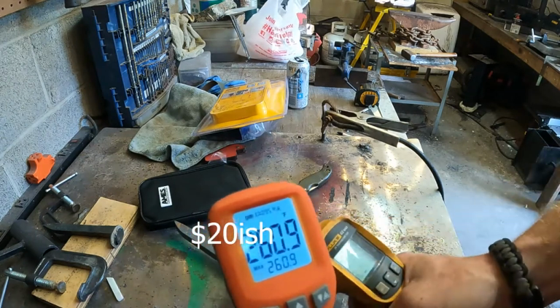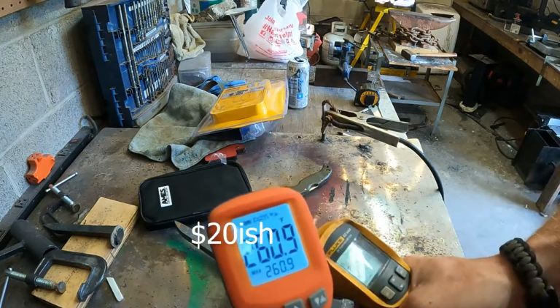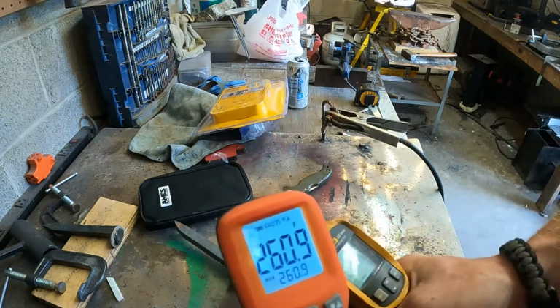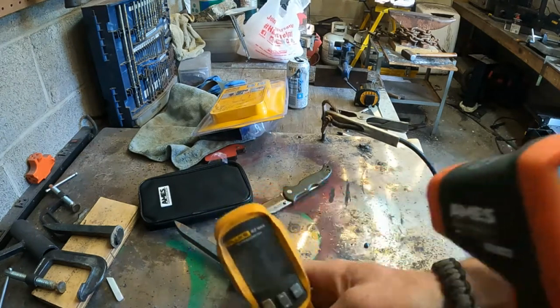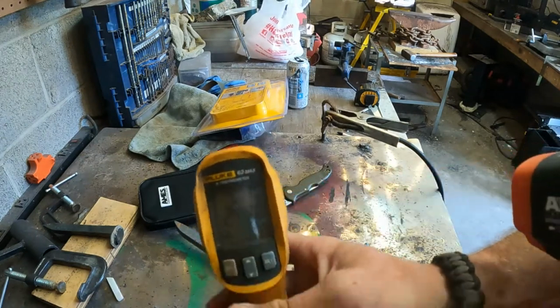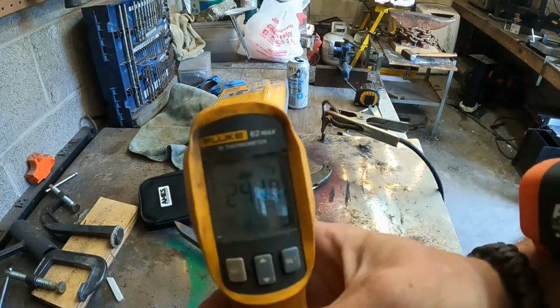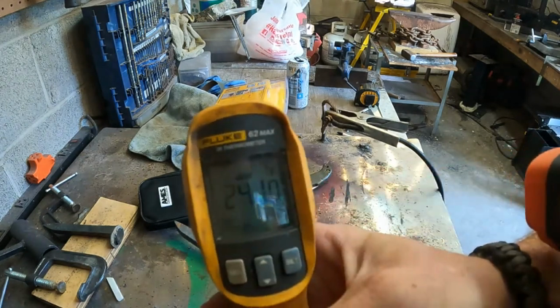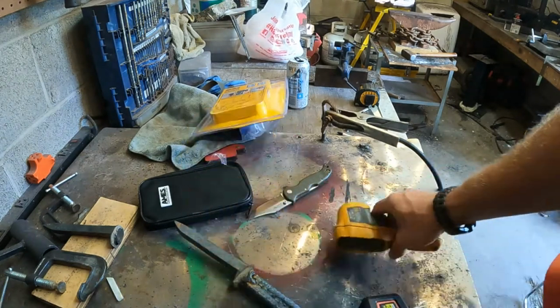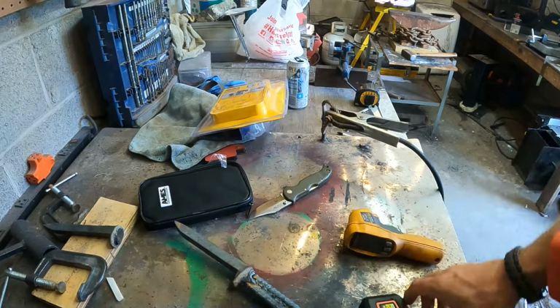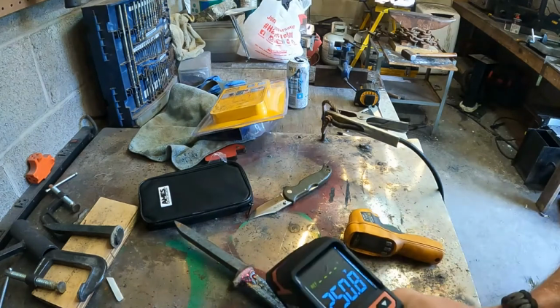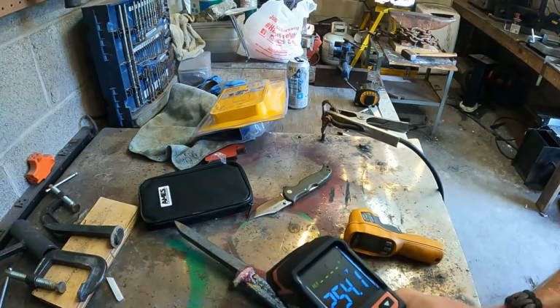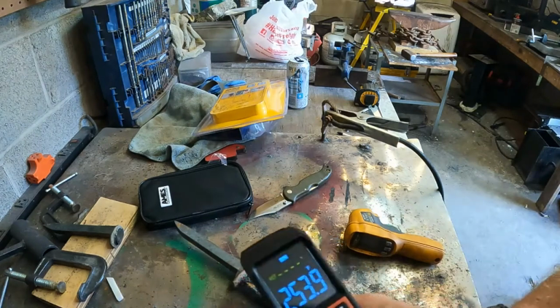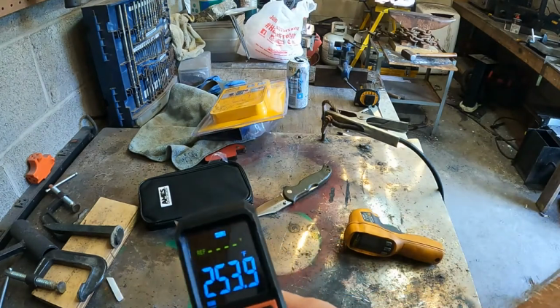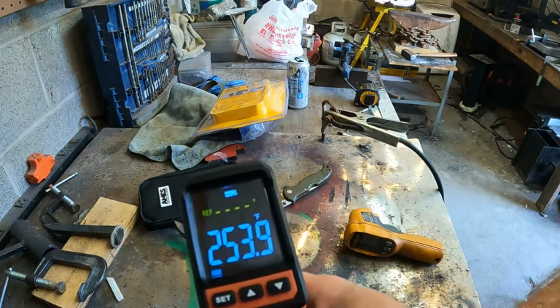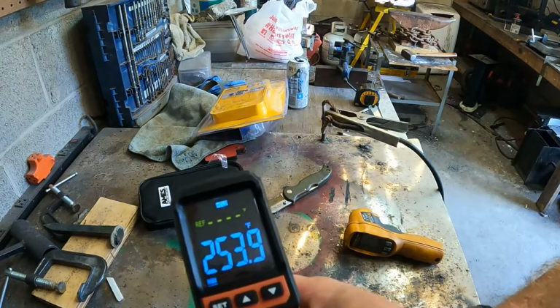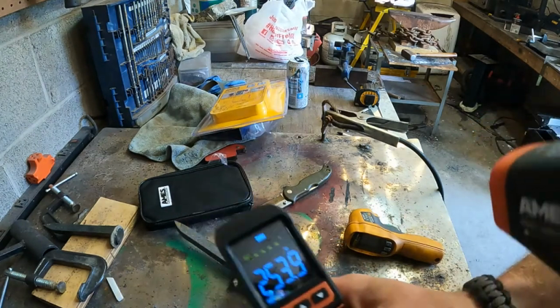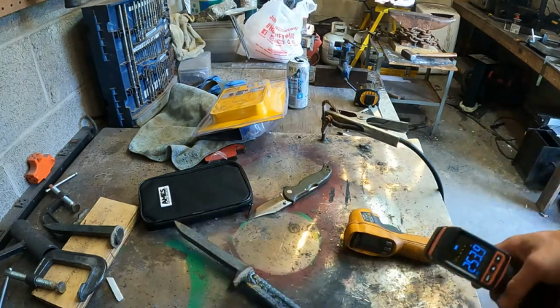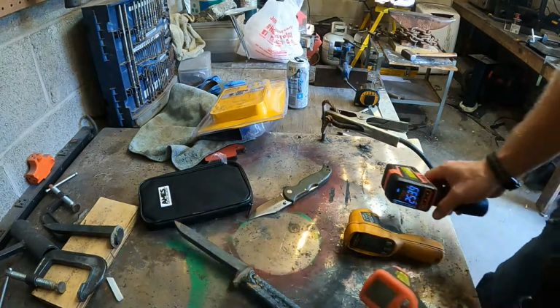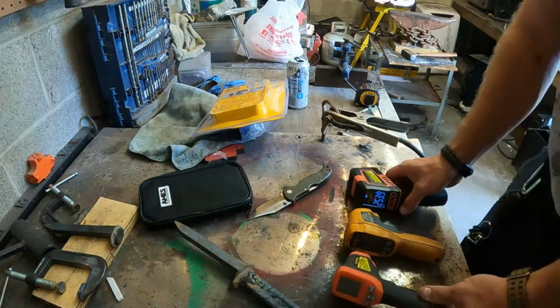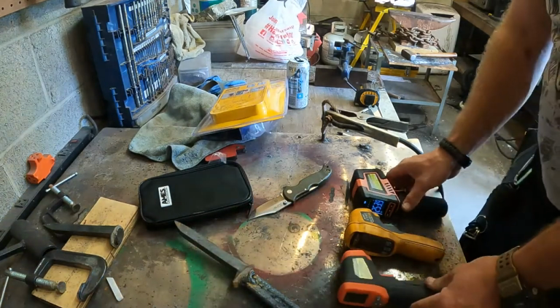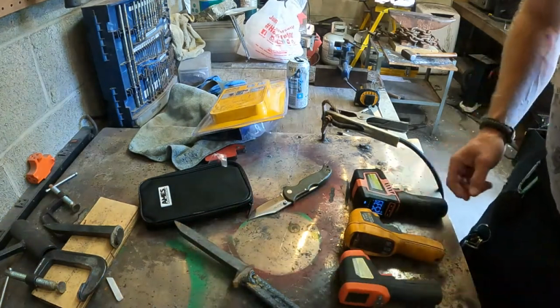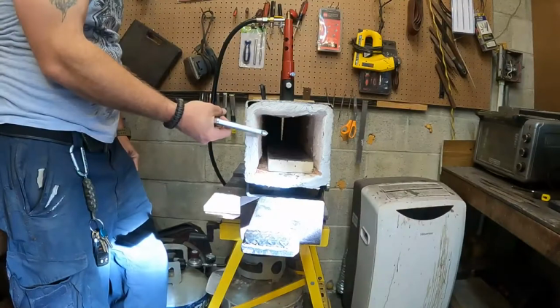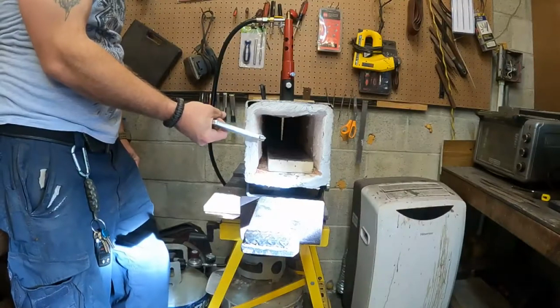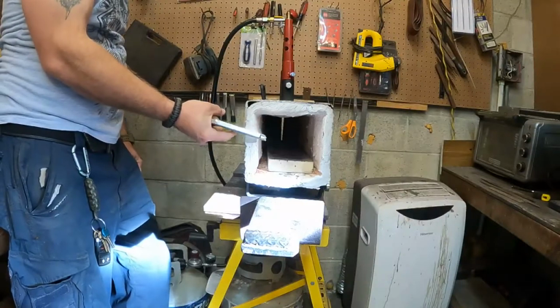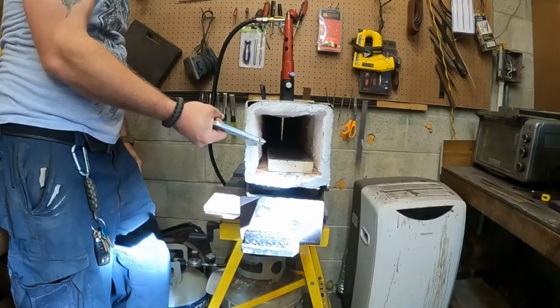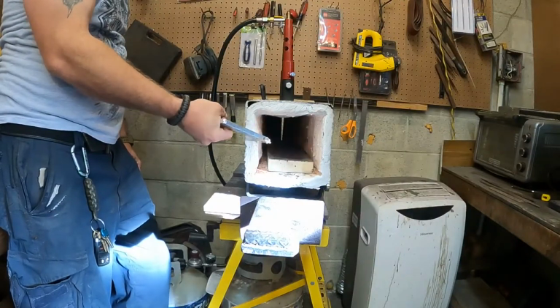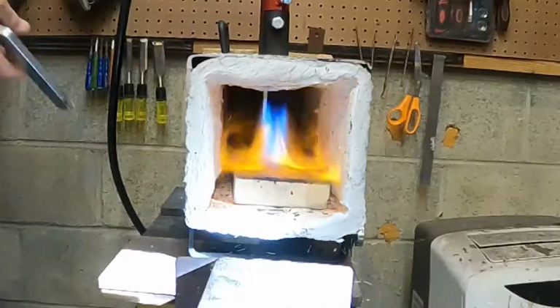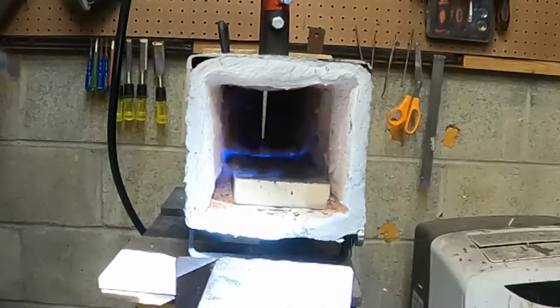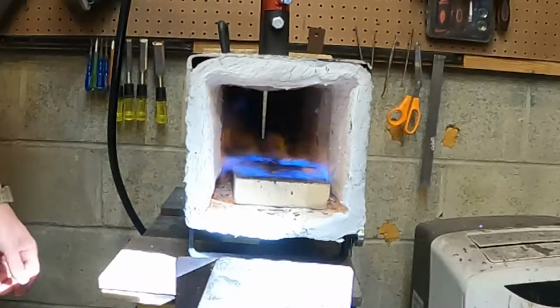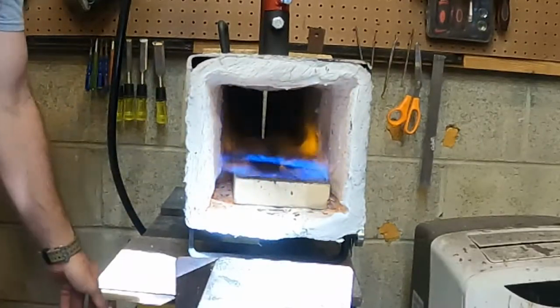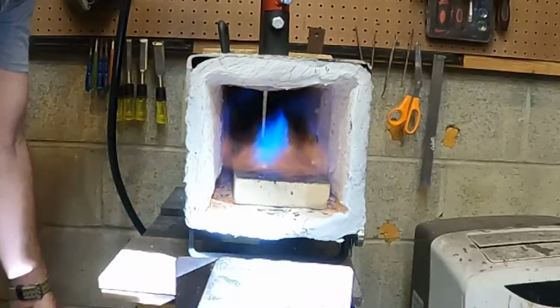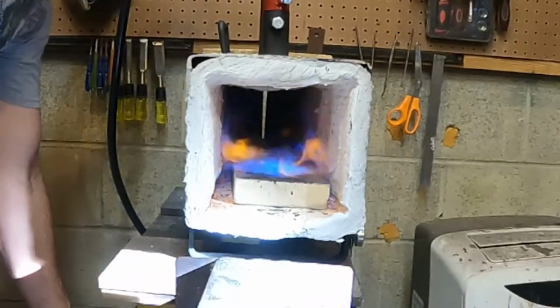That third one is the roughly $20 Harbor Freight model — also an Ames. So I've got all three of them to test against one another. We're going to light up the forge, get some heat going, and see how well each one does.